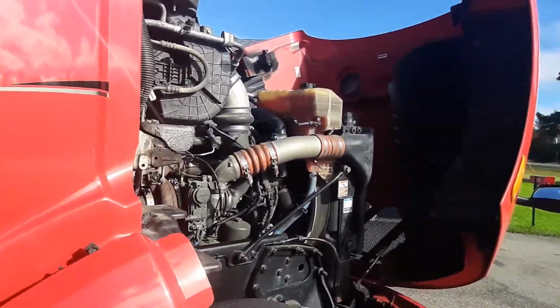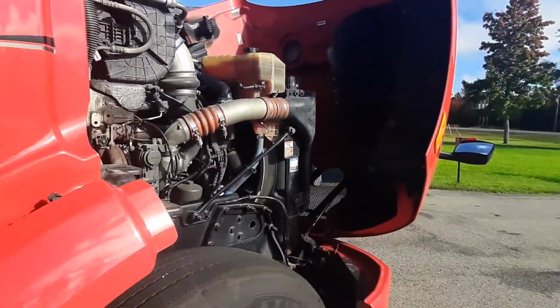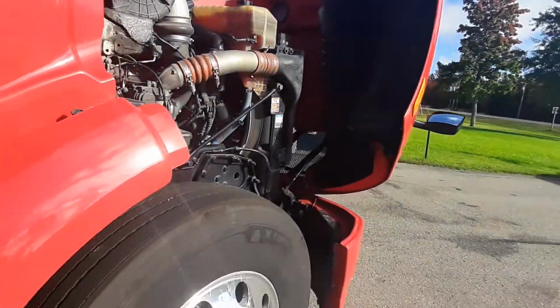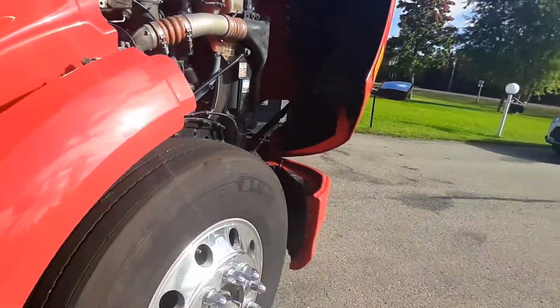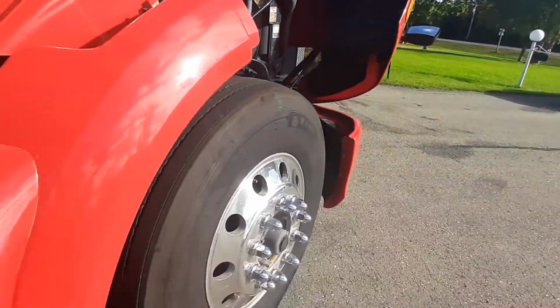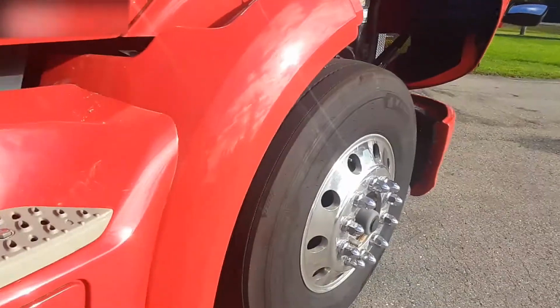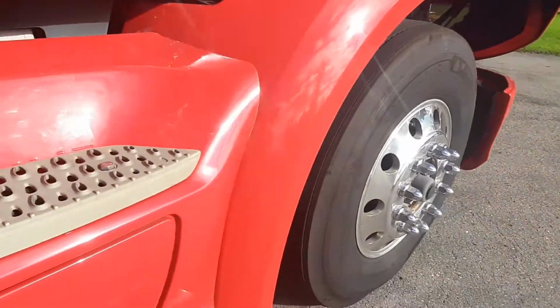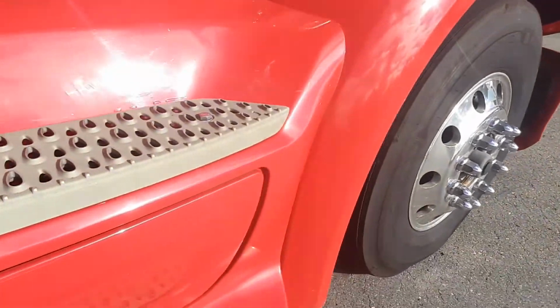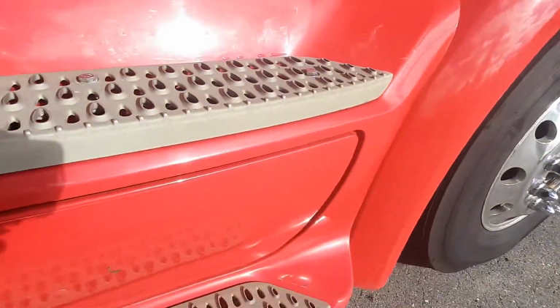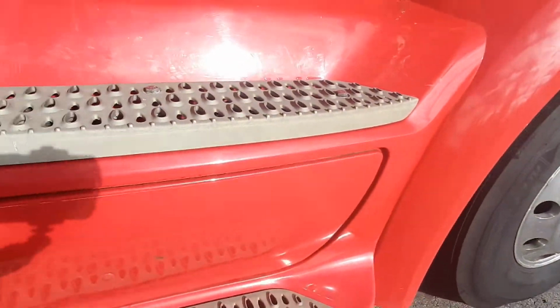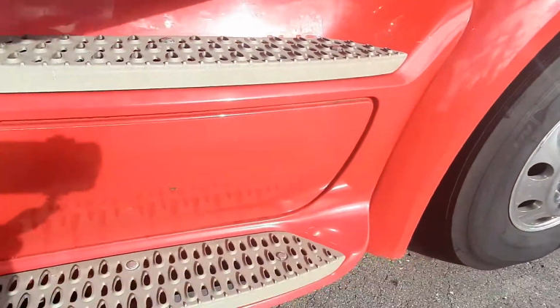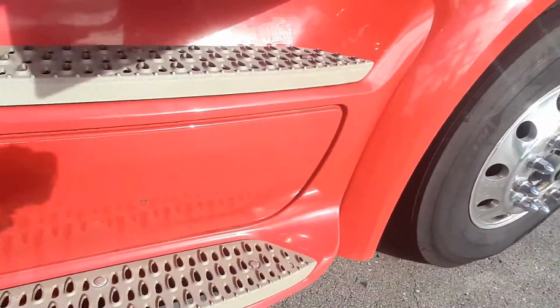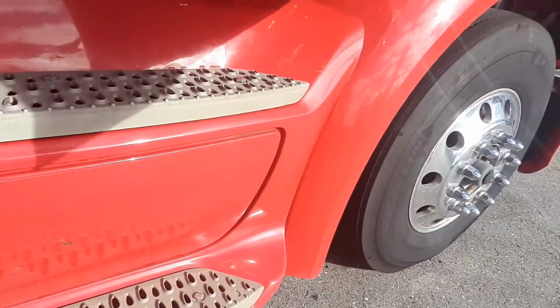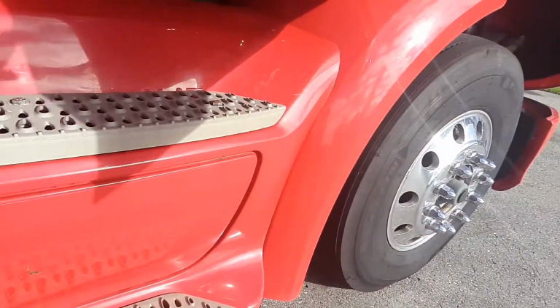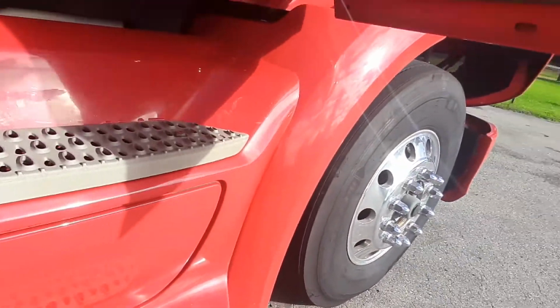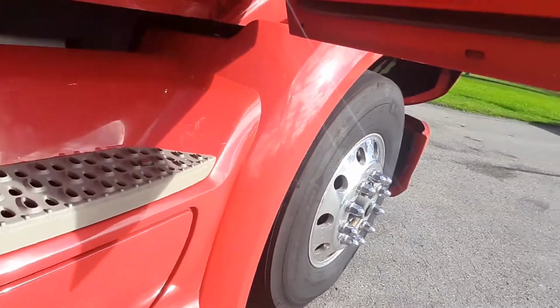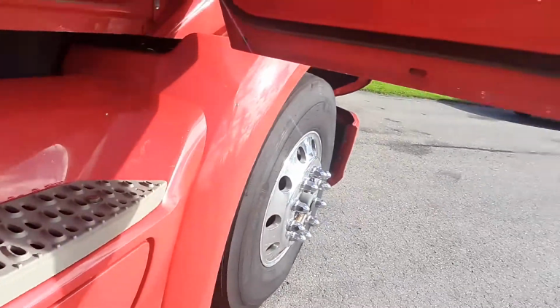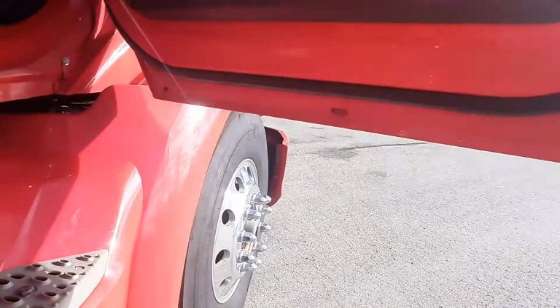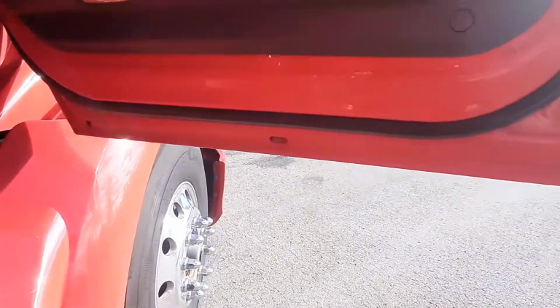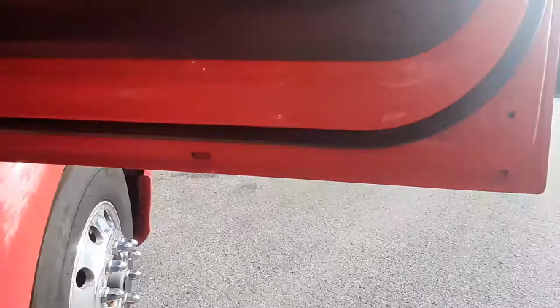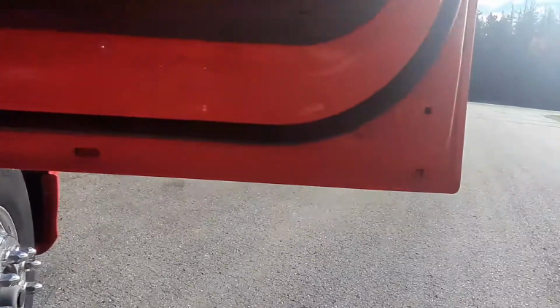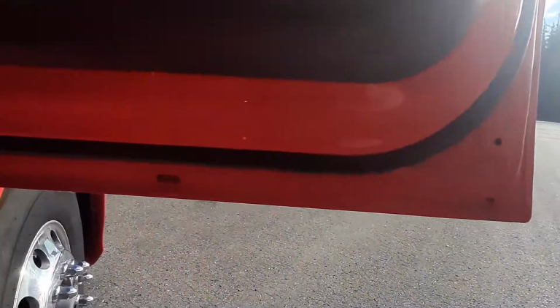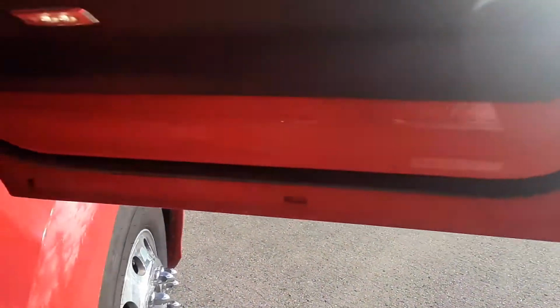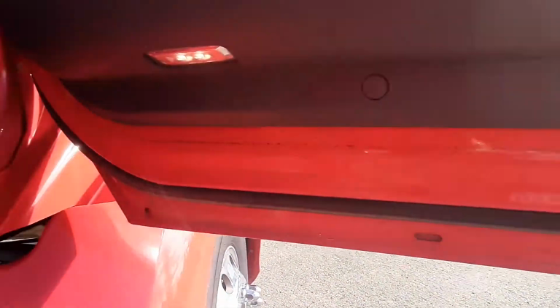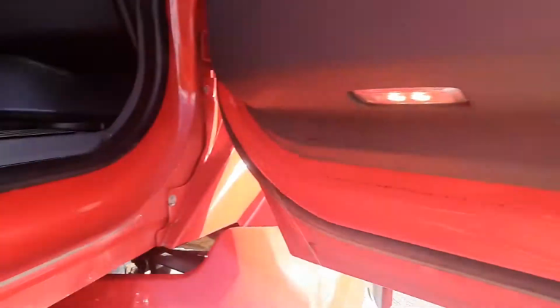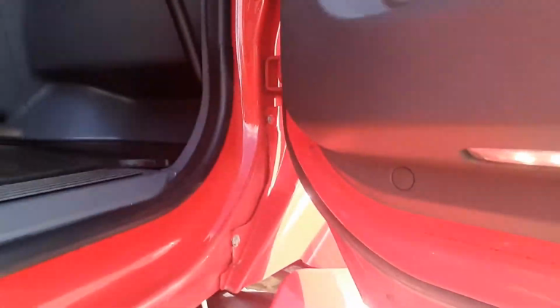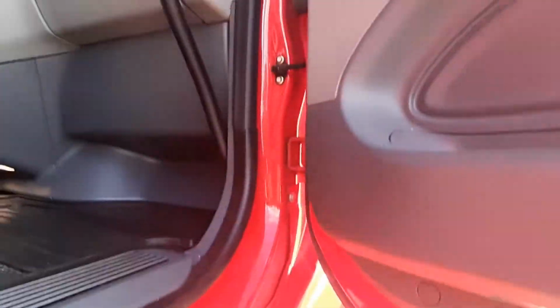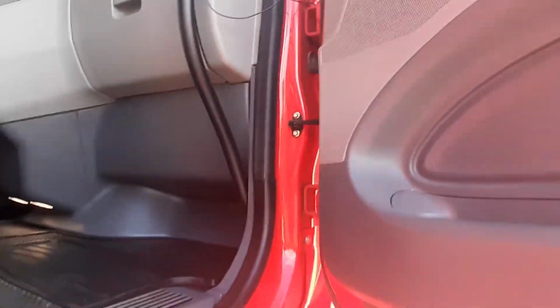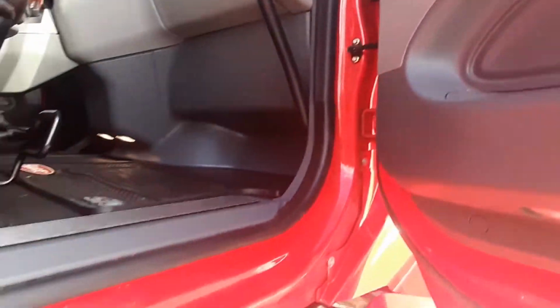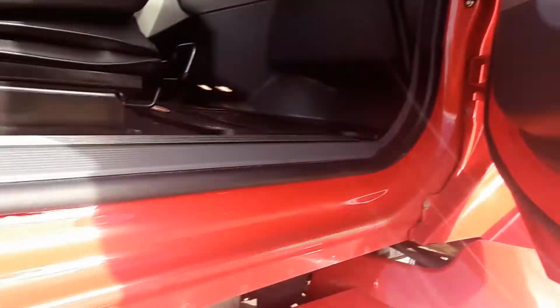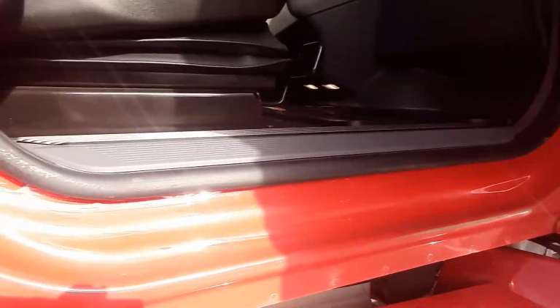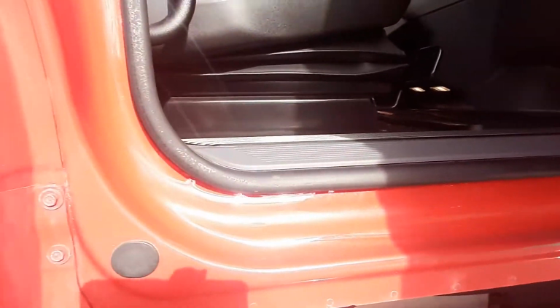The inside is super clean. No rust under the doors. The door jams are nice and clean.